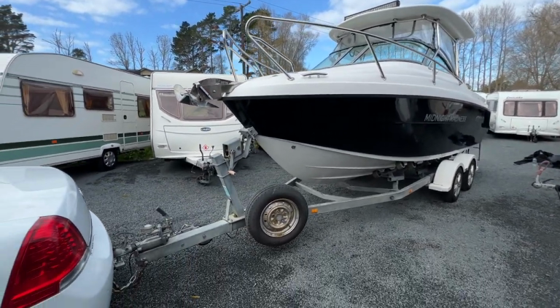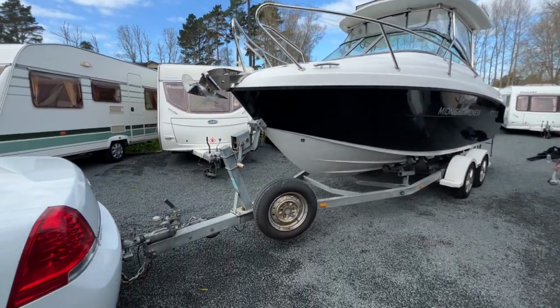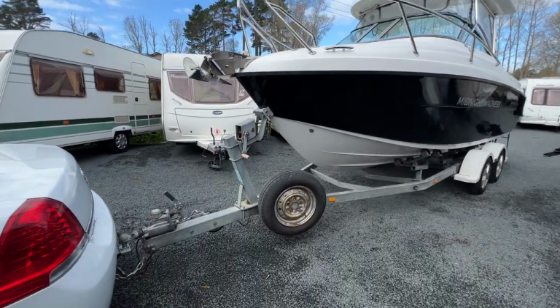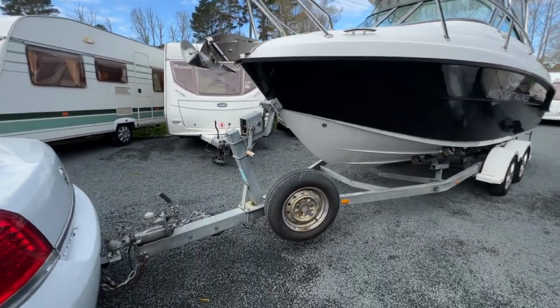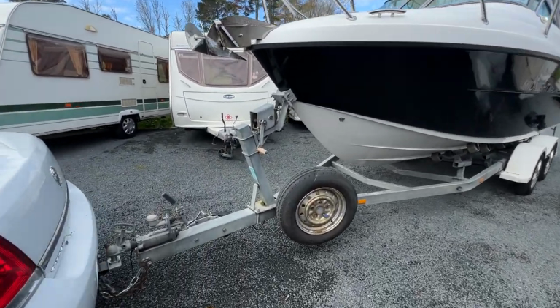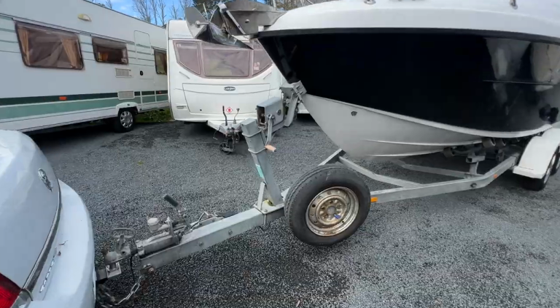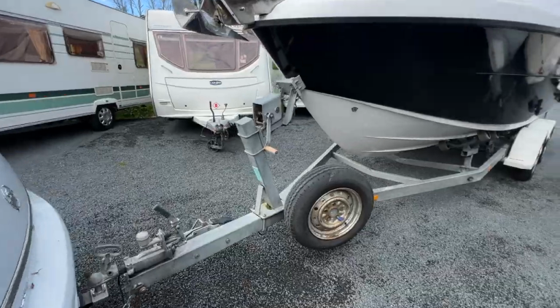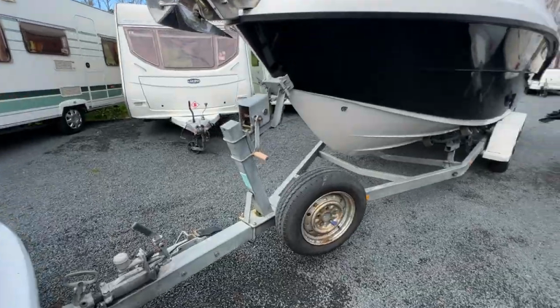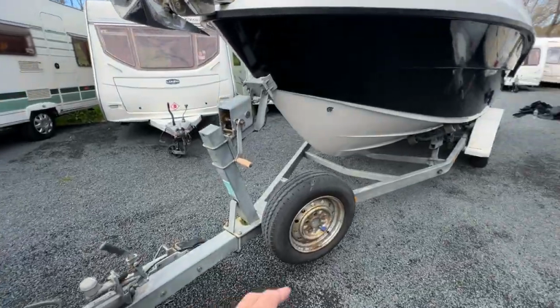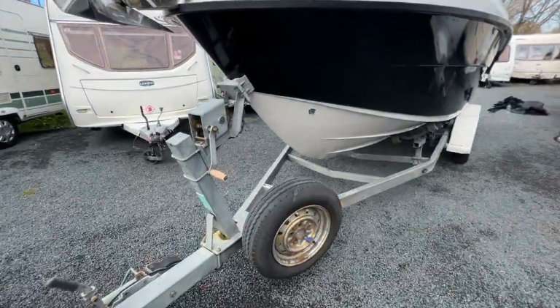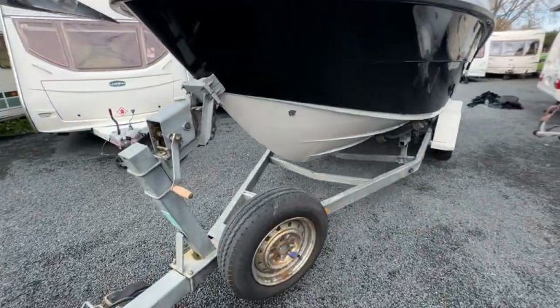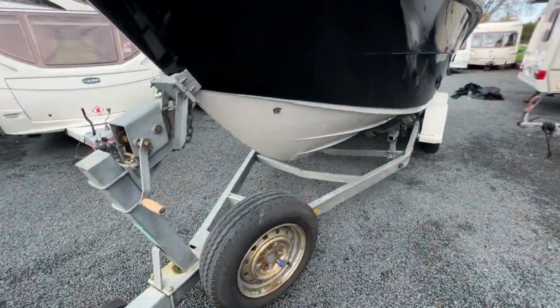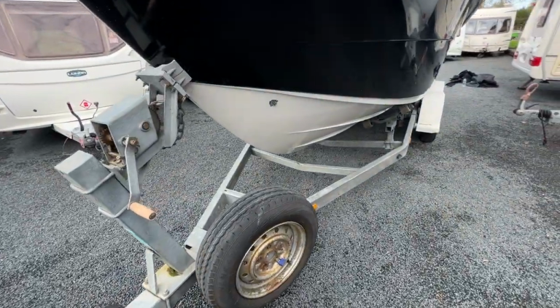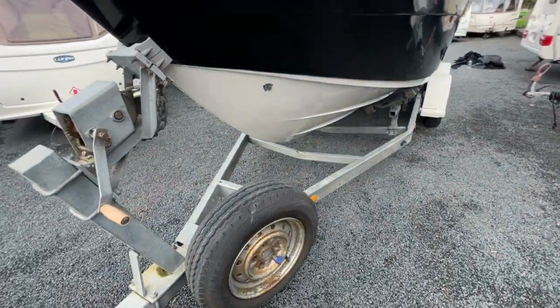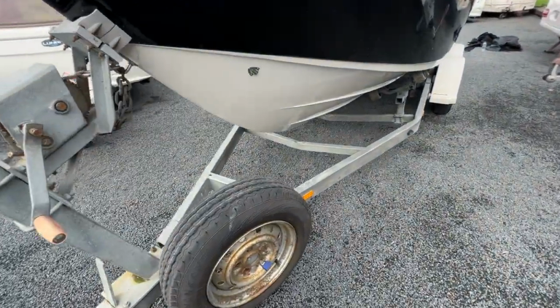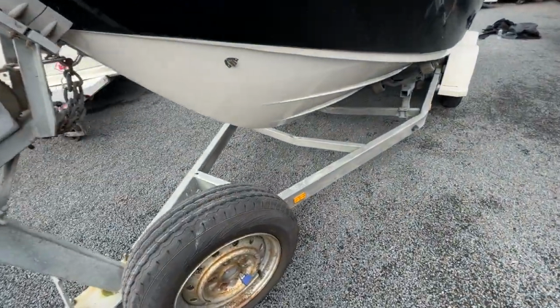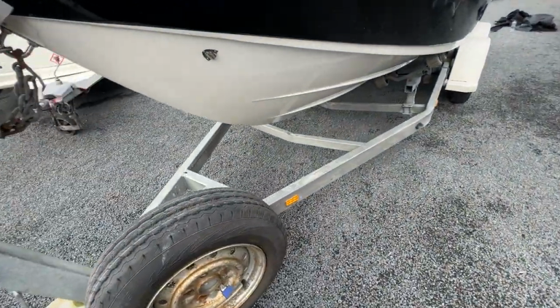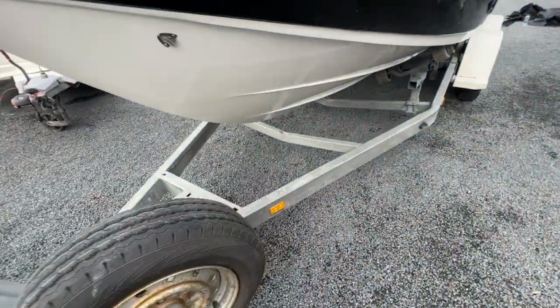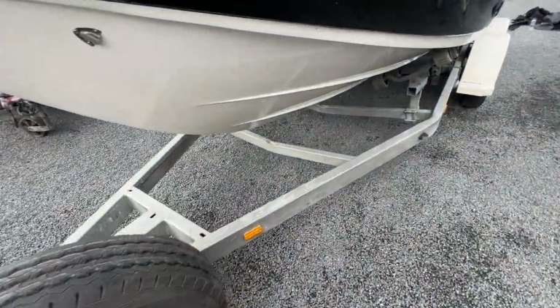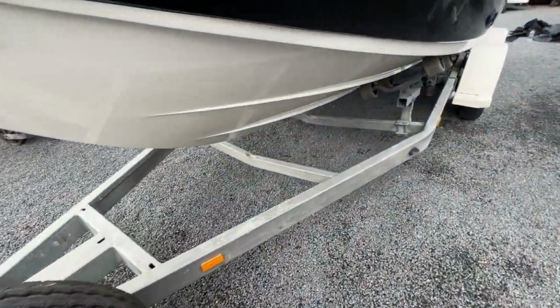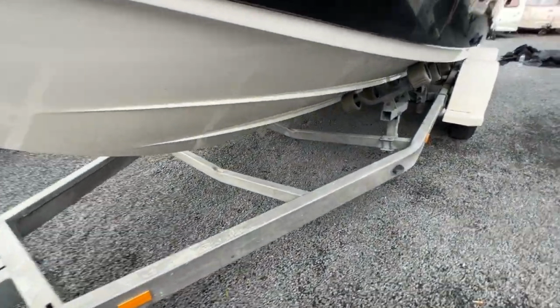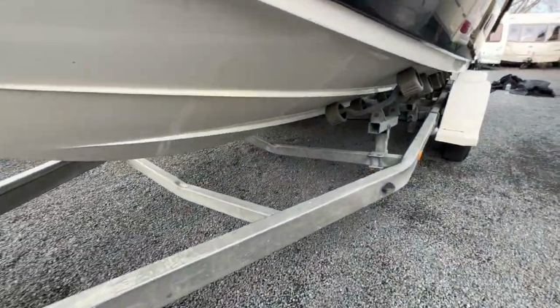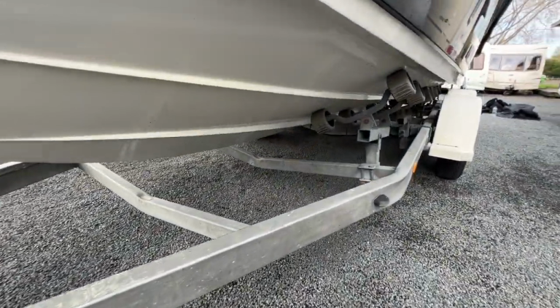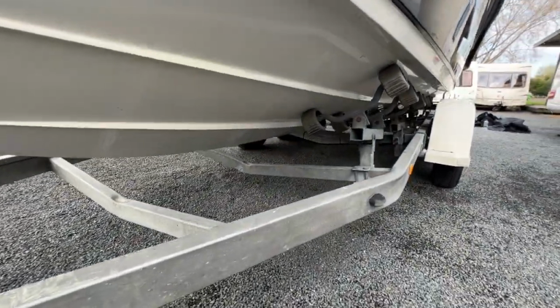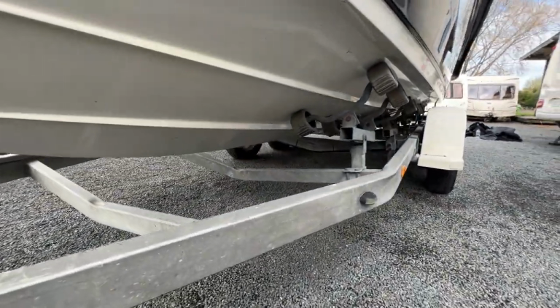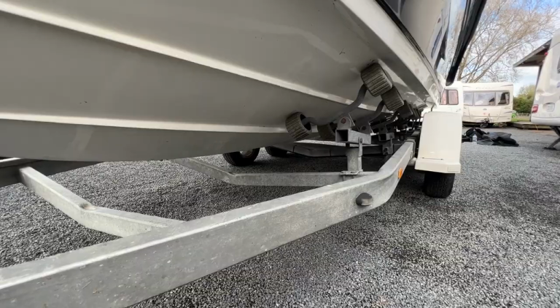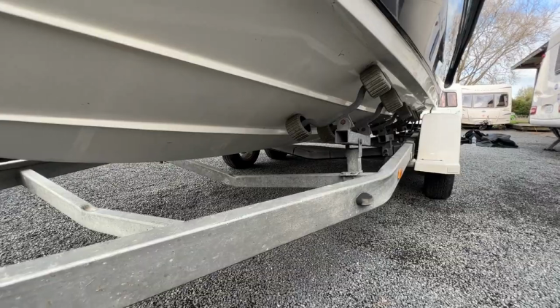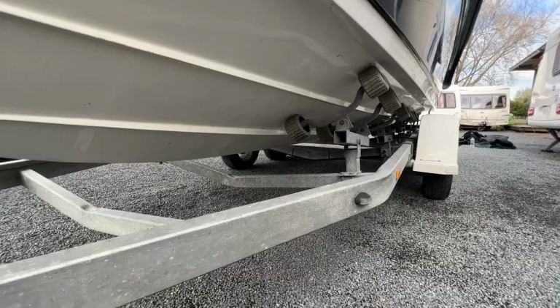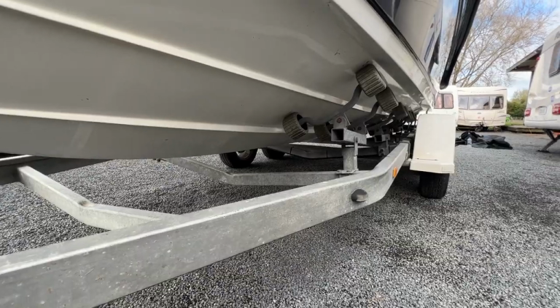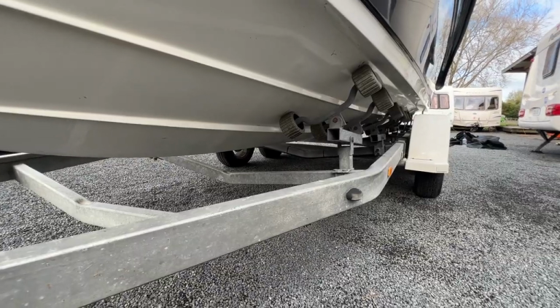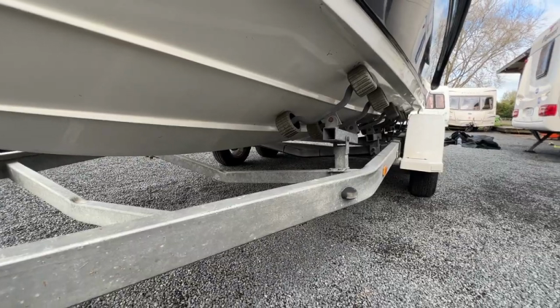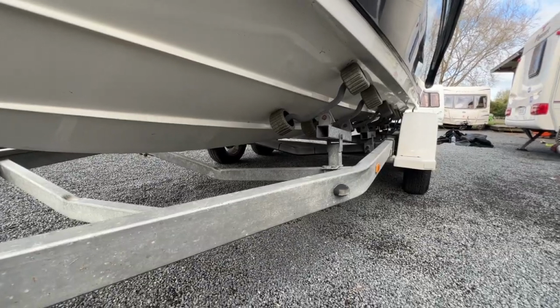The trailer's in great order as well. I've got the spare tyre, all the tyres are in good condition, the chassis is really solid, and all those rollers are in really good nick too.